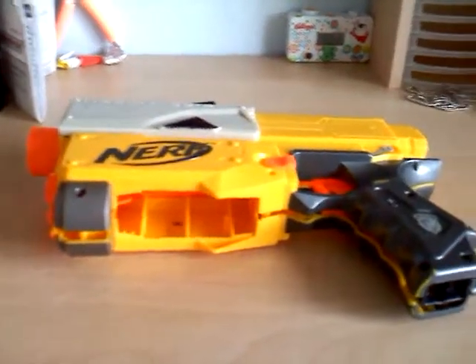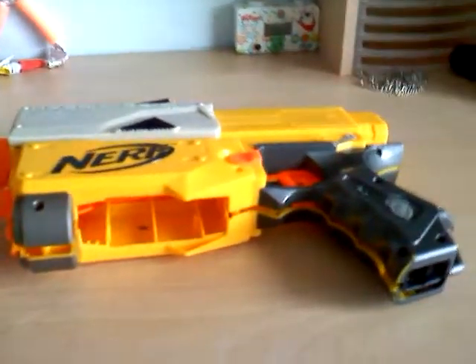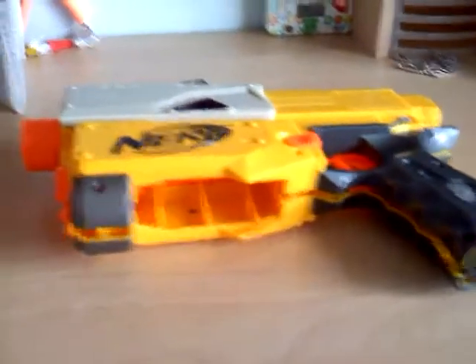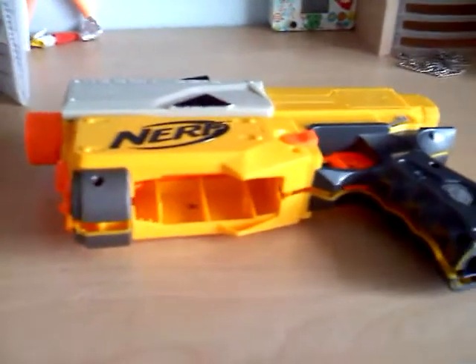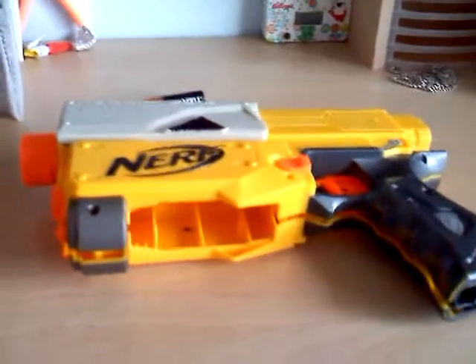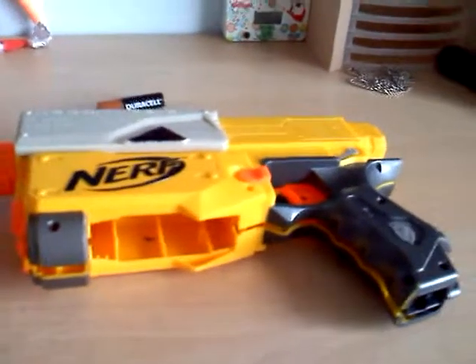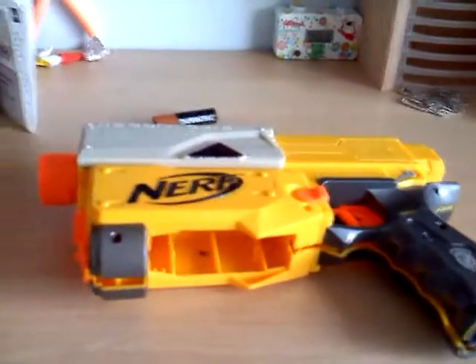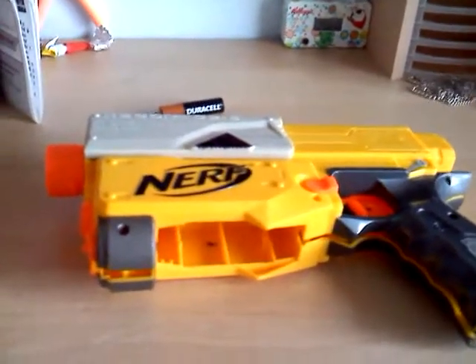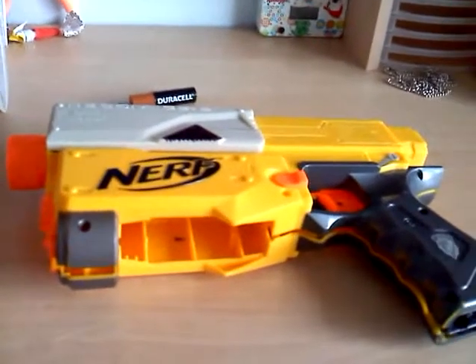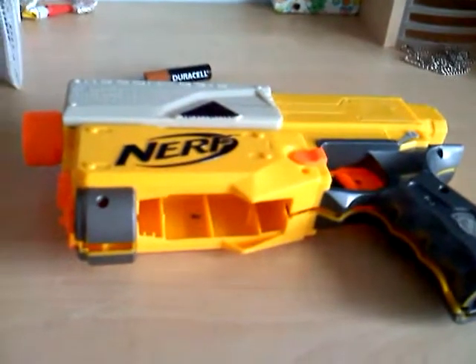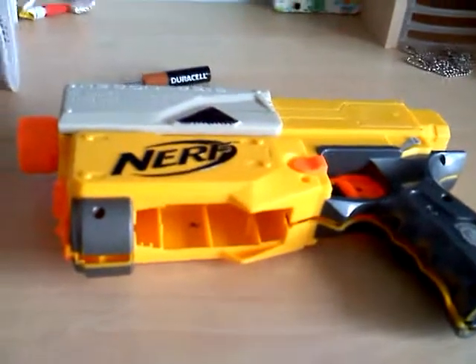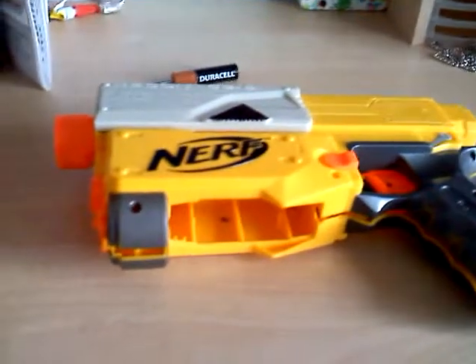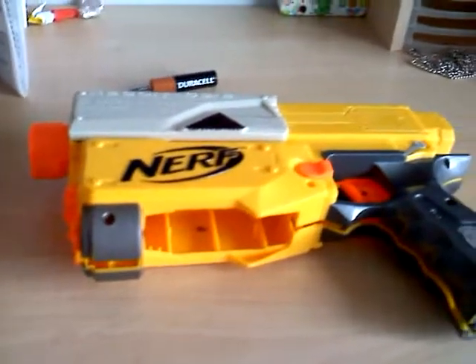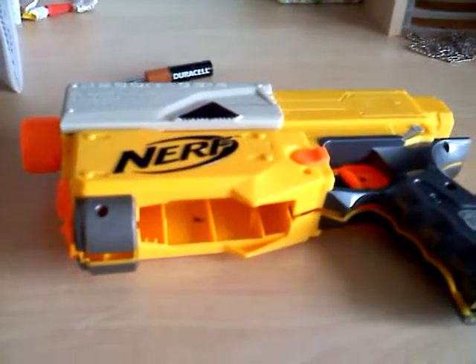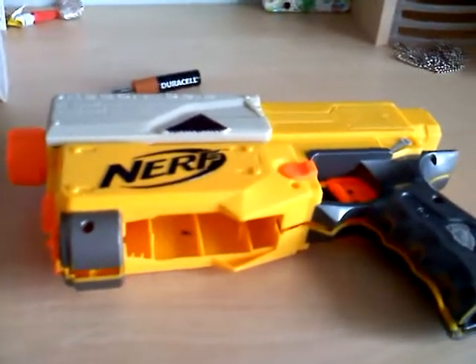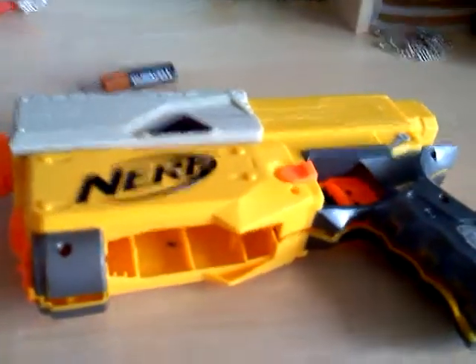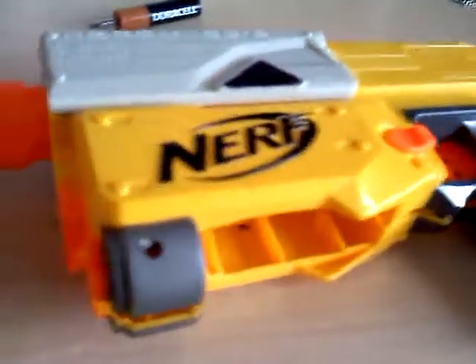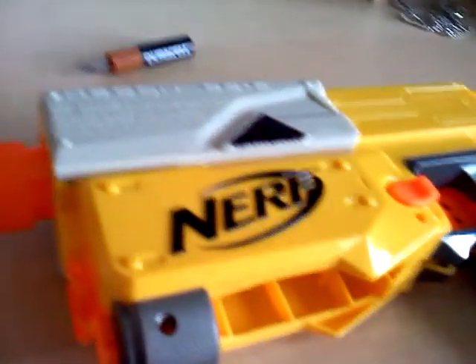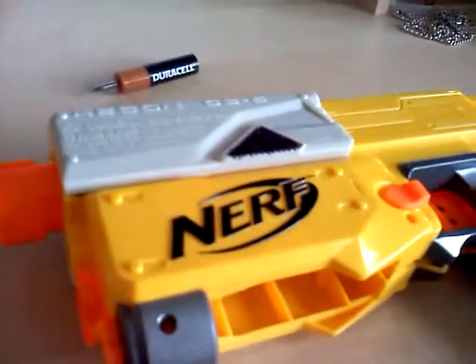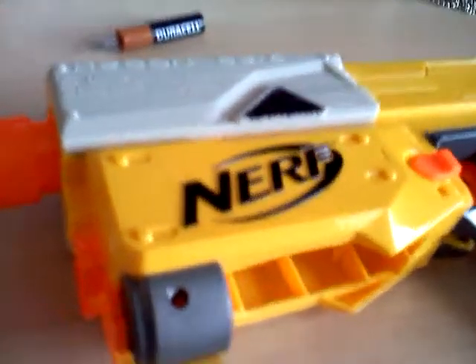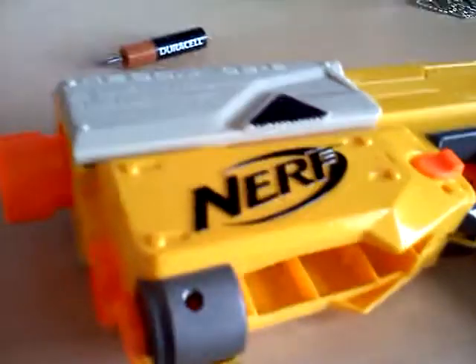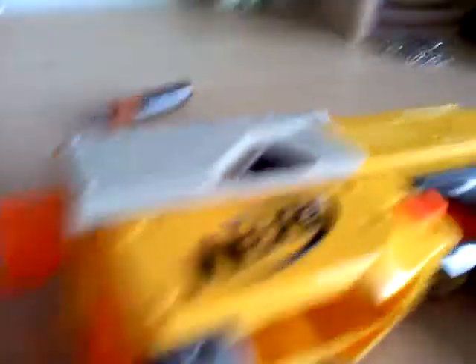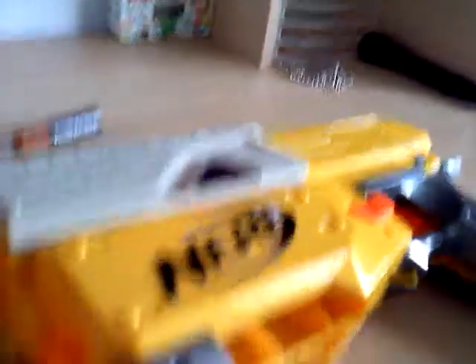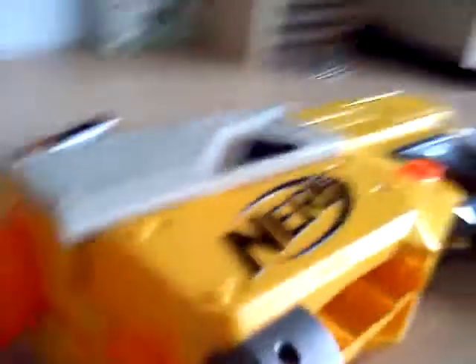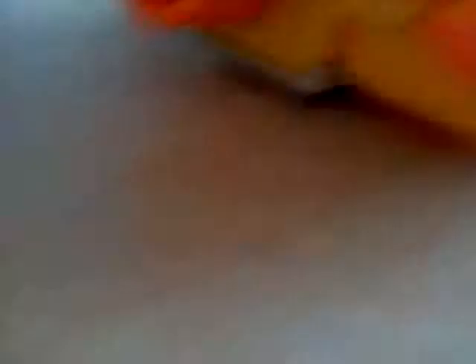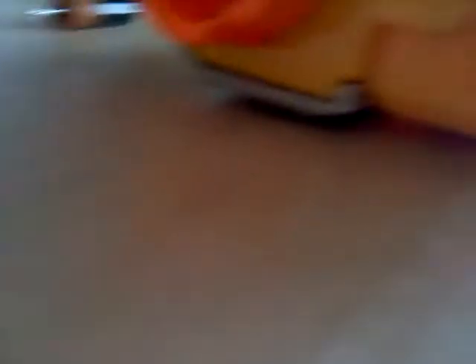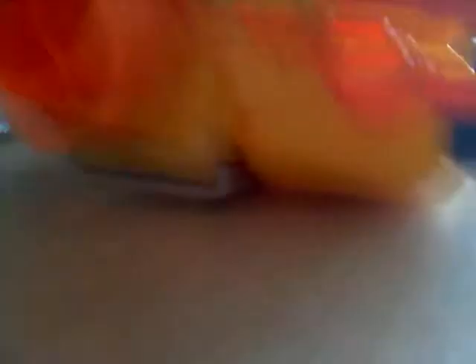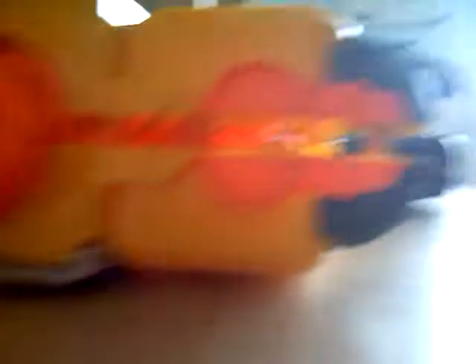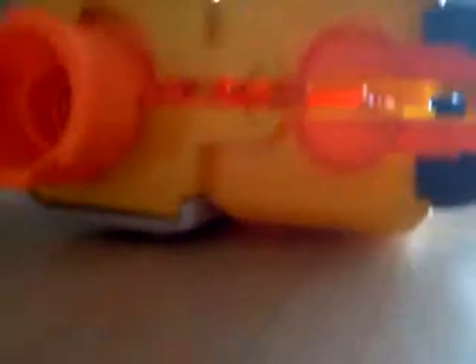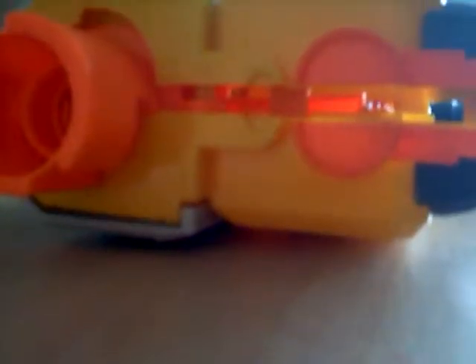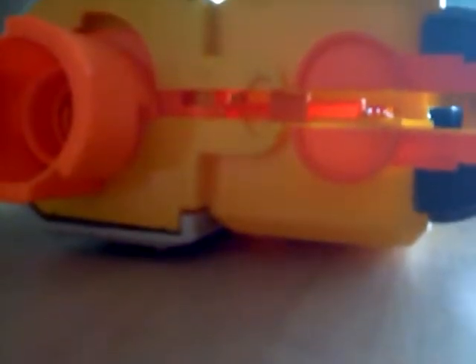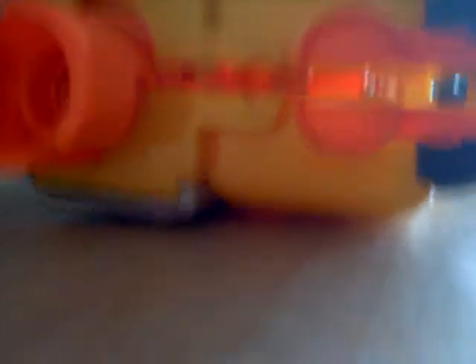Hello YouTube. Today I'll be showing you how to do the mod I did in the Simple Recon Mod video. To get right to it, first you take out all the screws, and then open the shell, obviously.